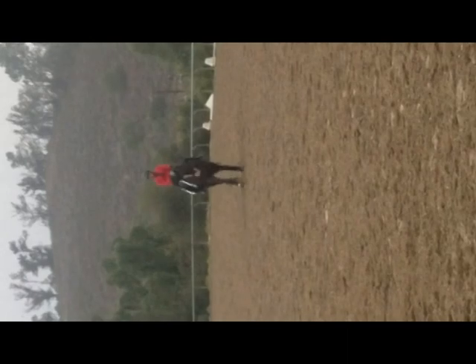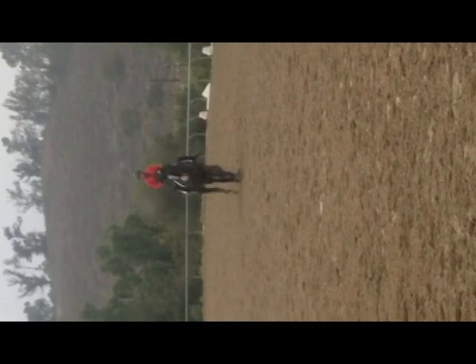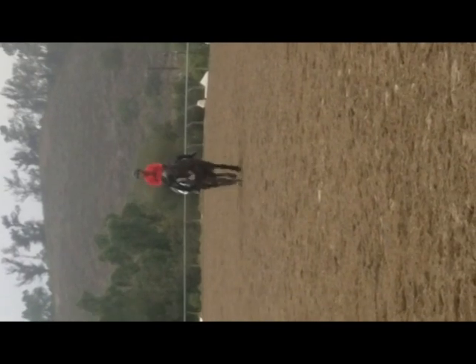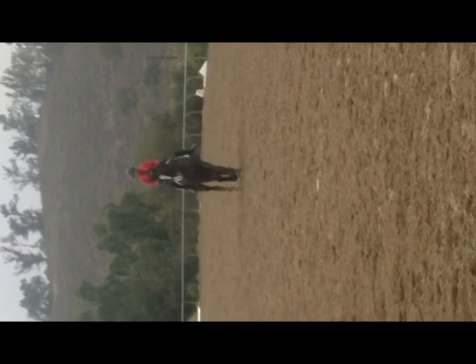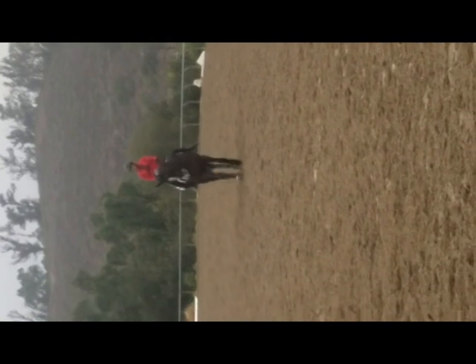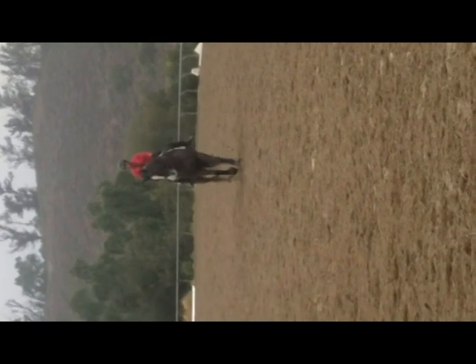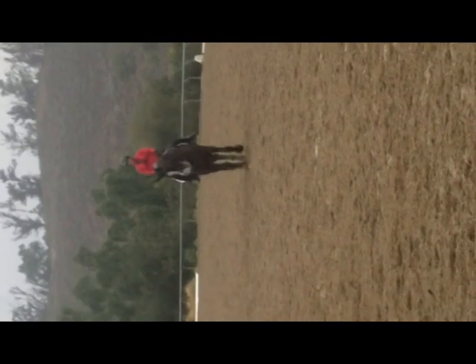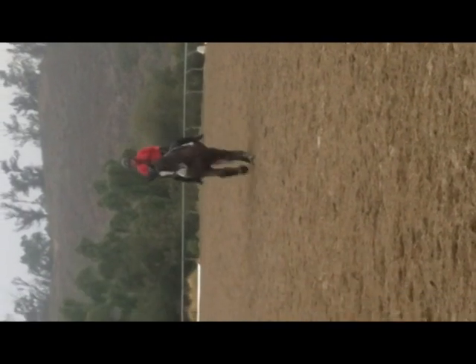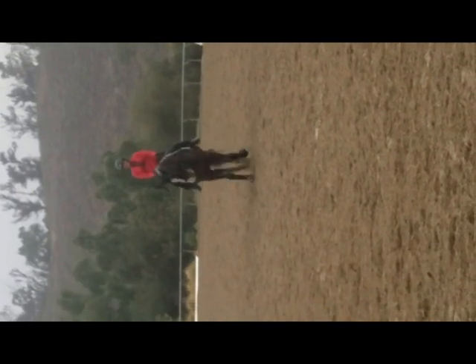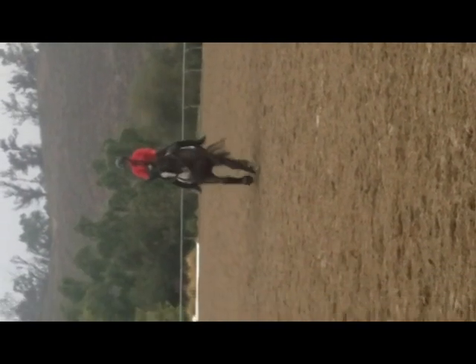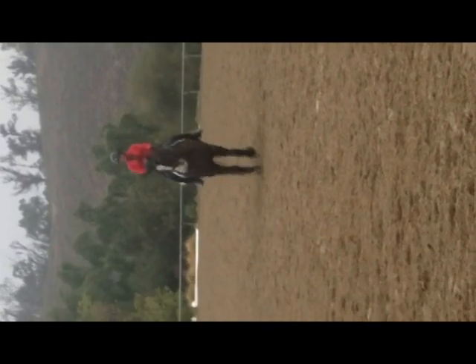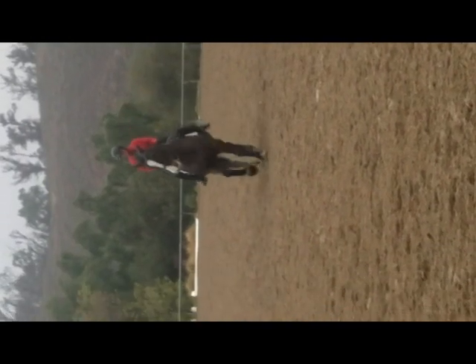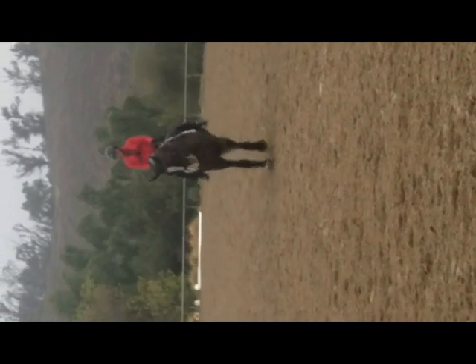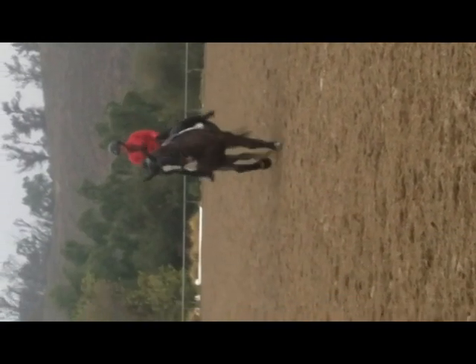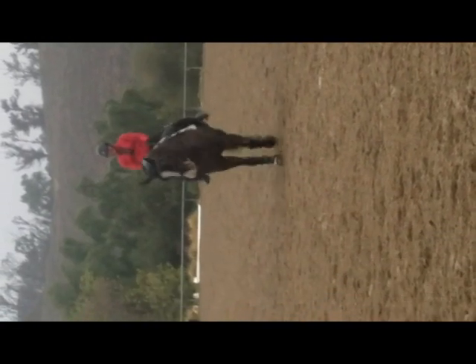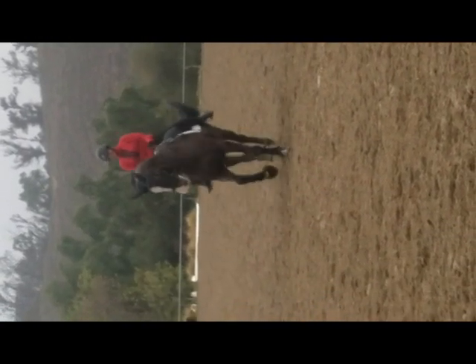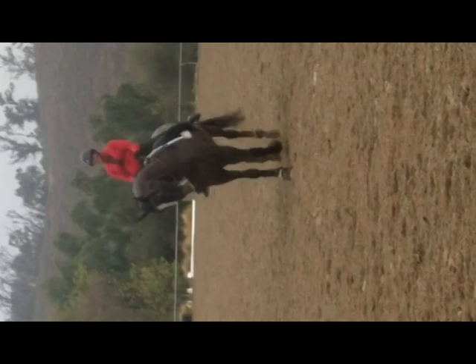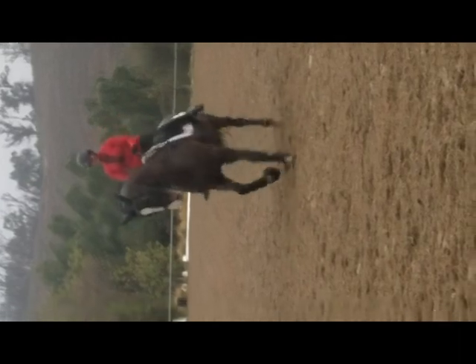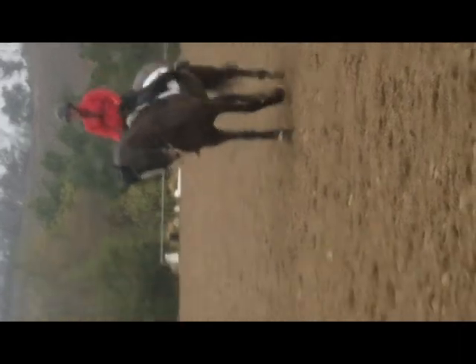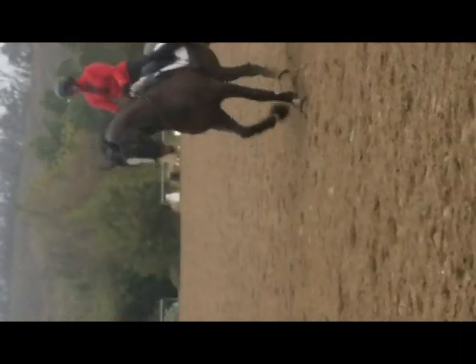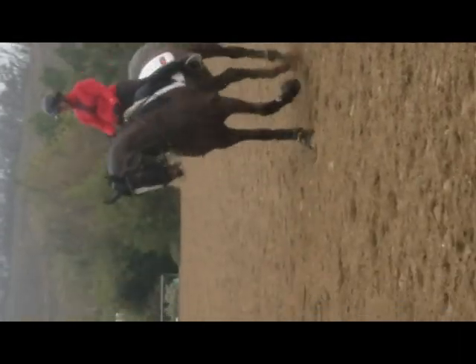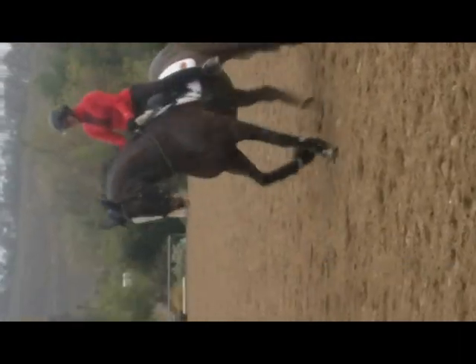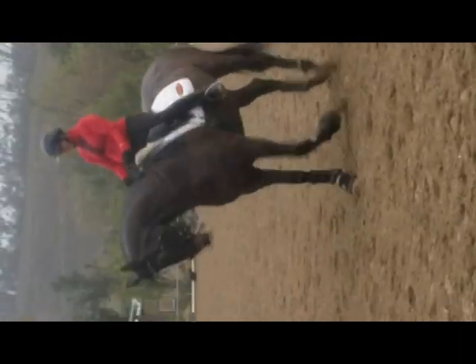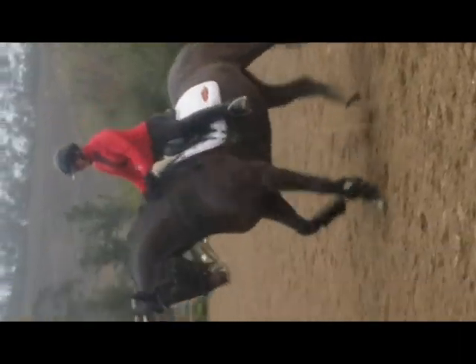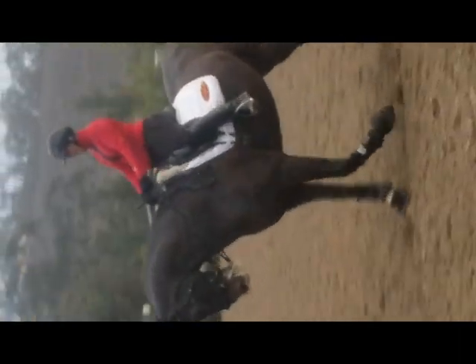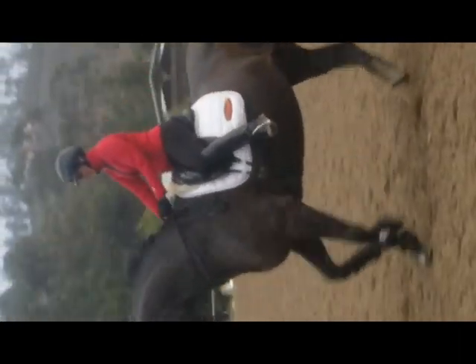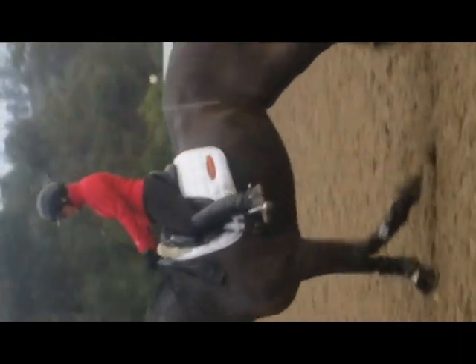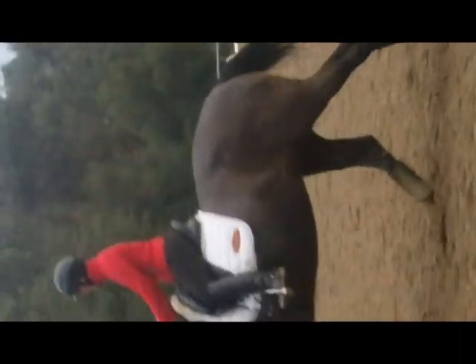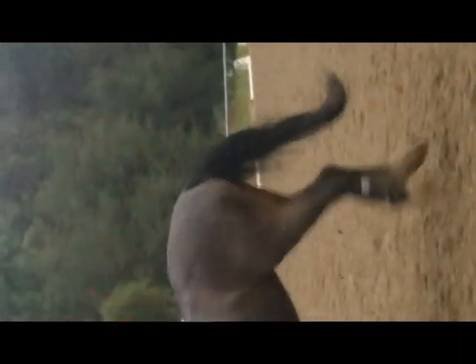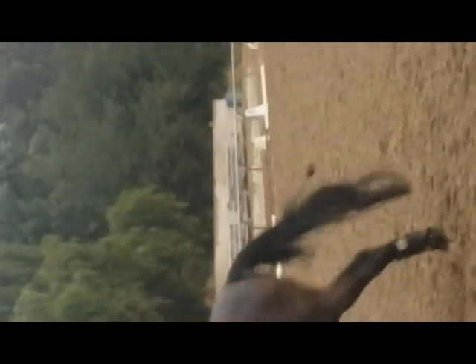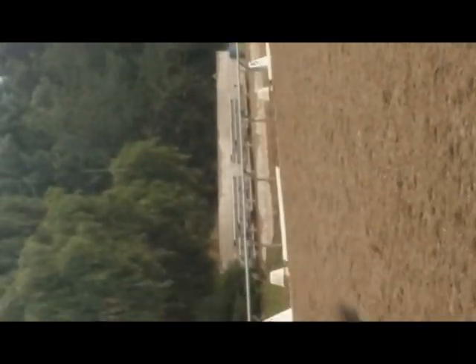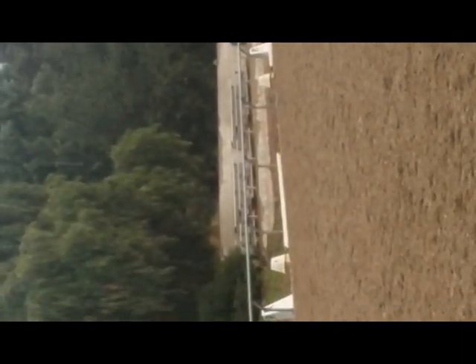Leg uphill, forward and sideways. Now let's go ahead and get to your pirouettes before we wear her out.